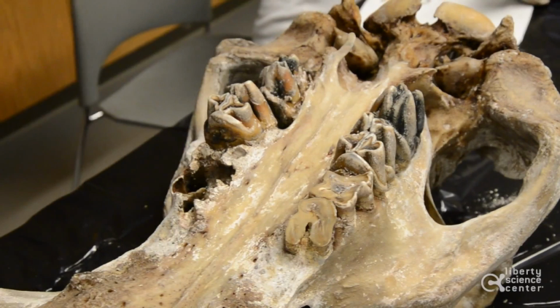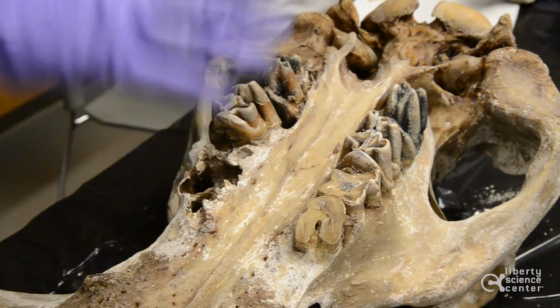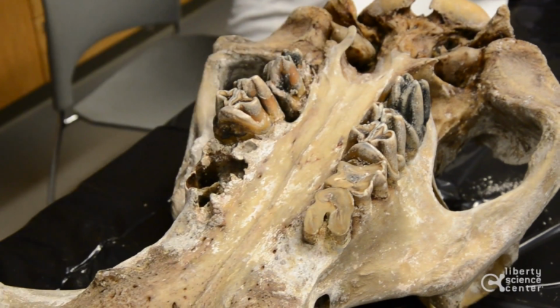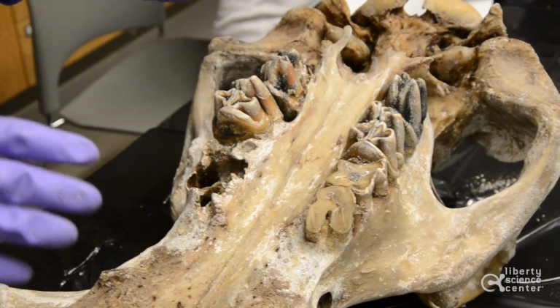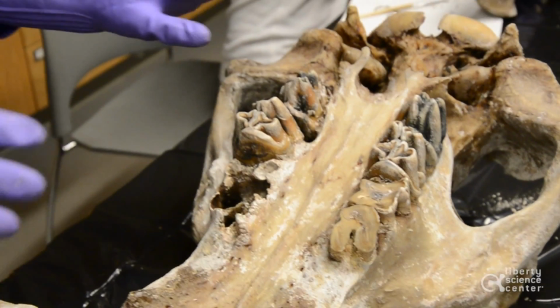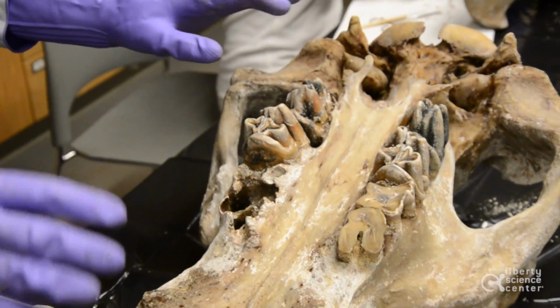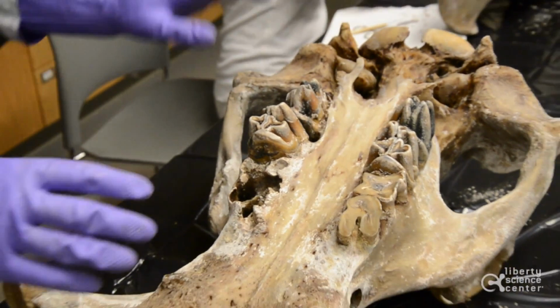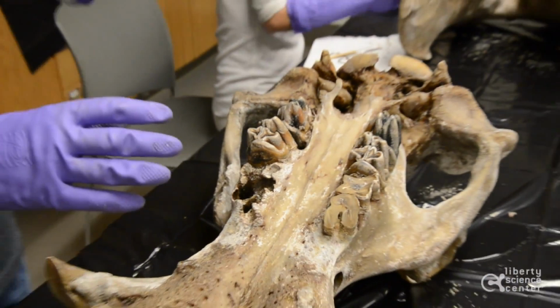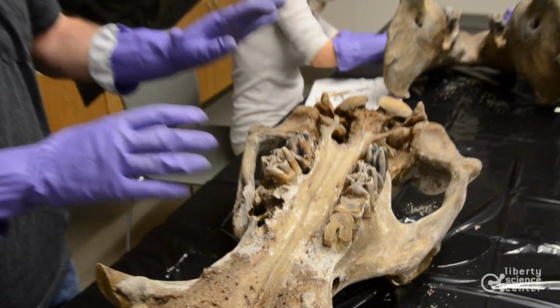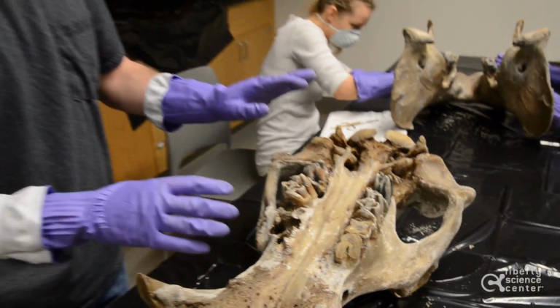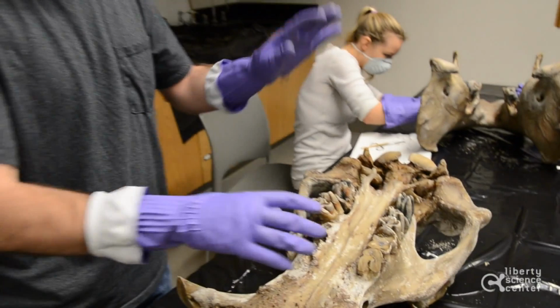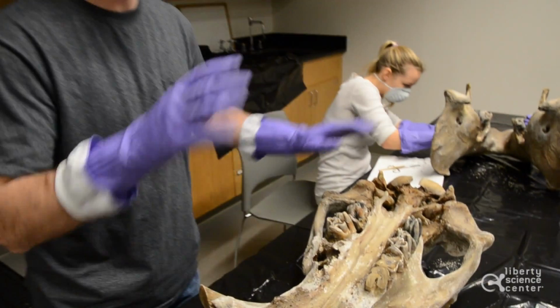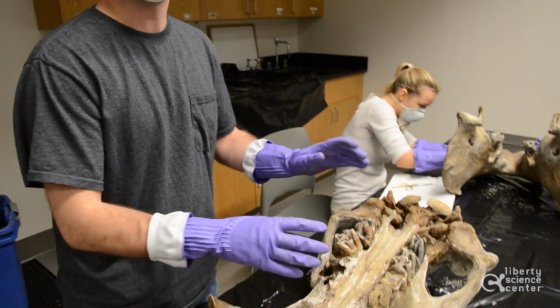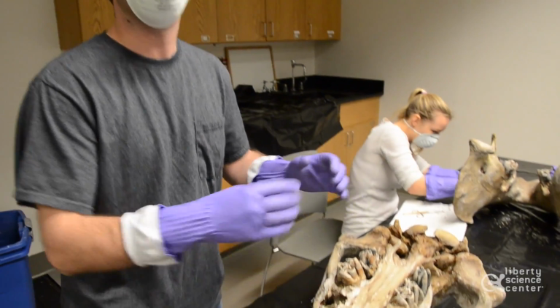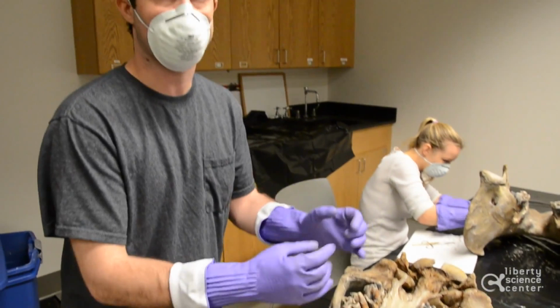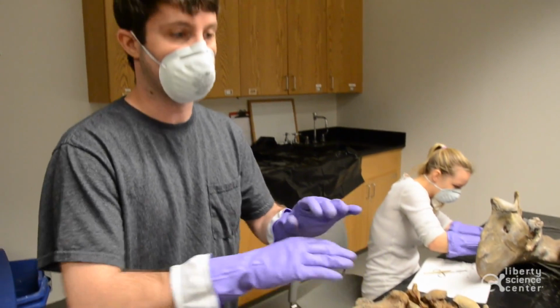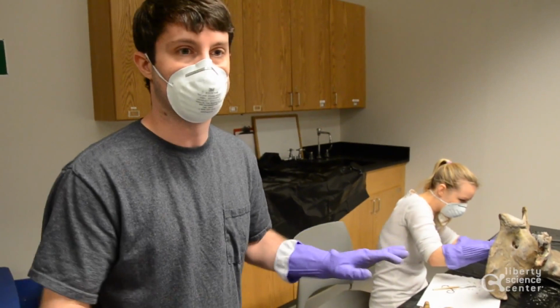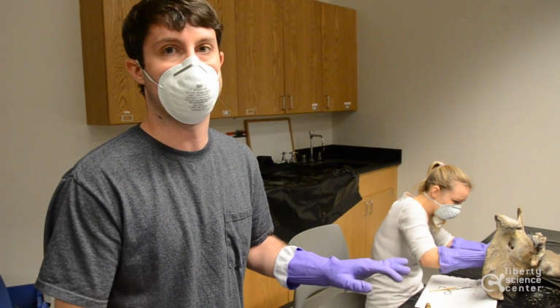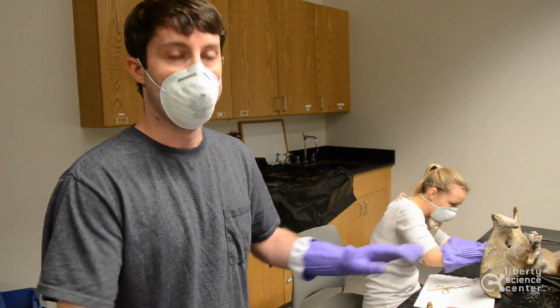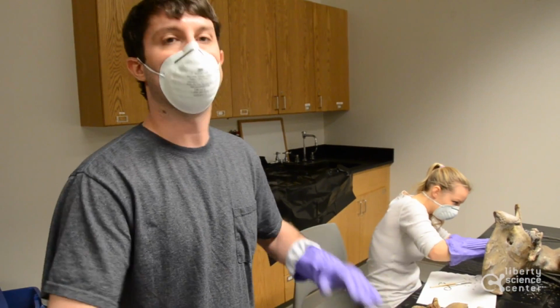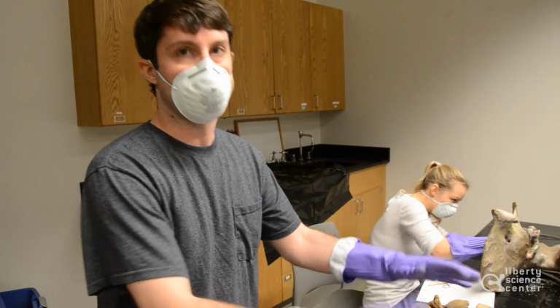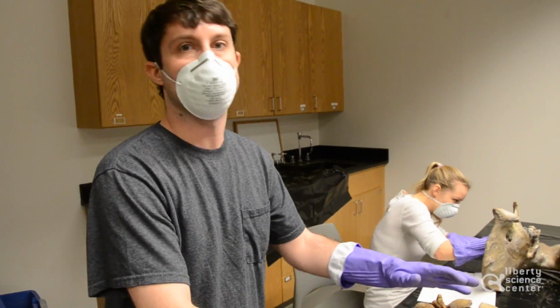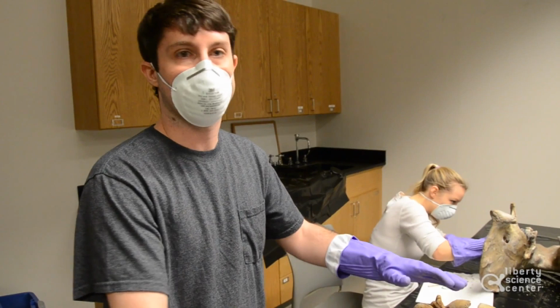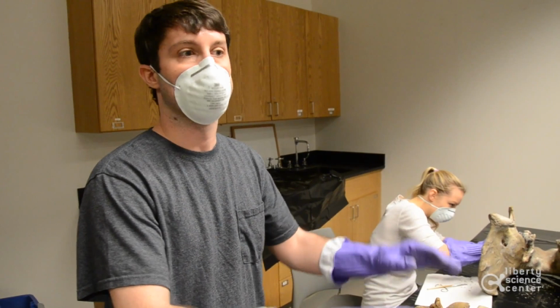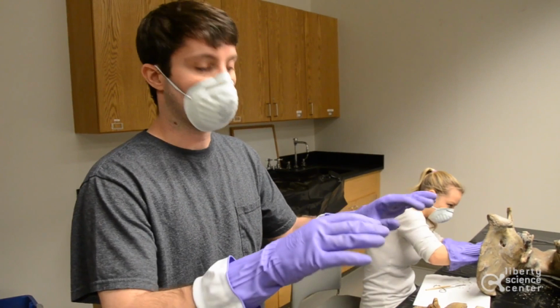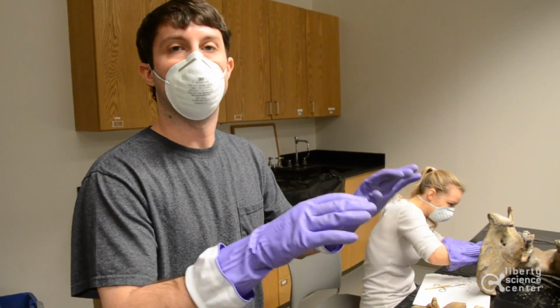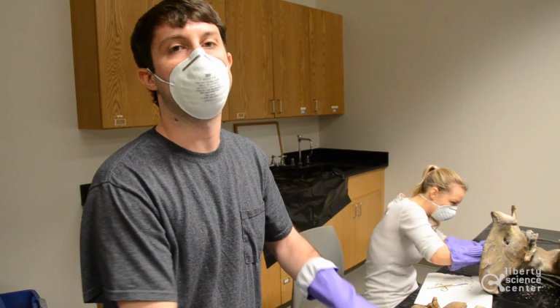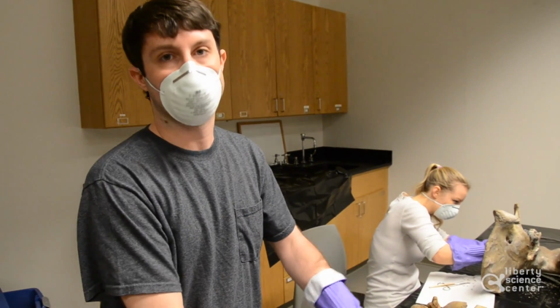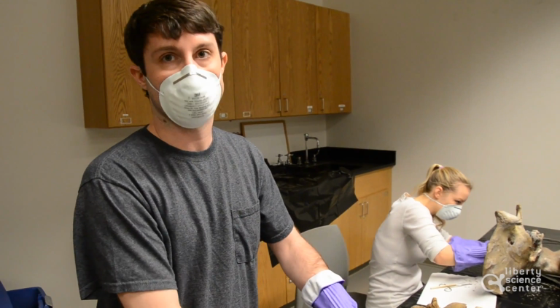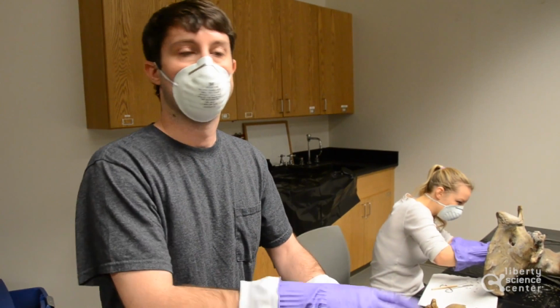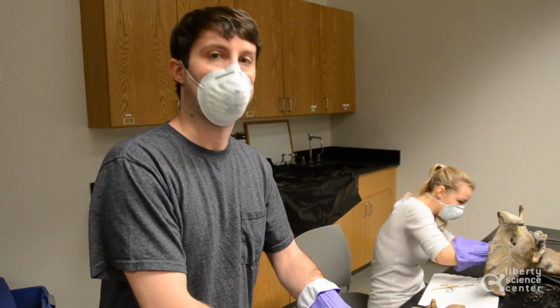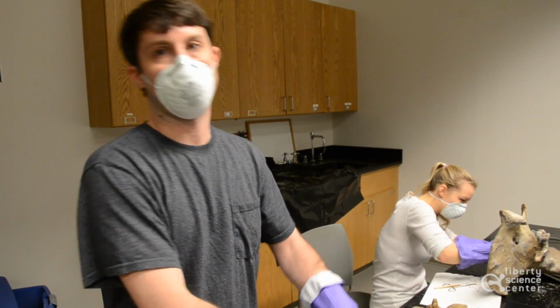We're hoping that when we pull her back out in a couple of weeks, all that material we're hoping was going to finish rotting away will be completely gone, and we can go to the next stage of the process — her final cleansing before her hydrogen peroxide bath to make her nice and white. Thank you.